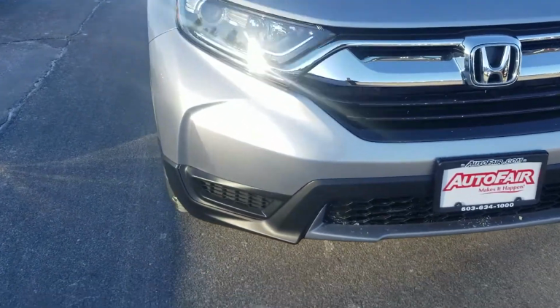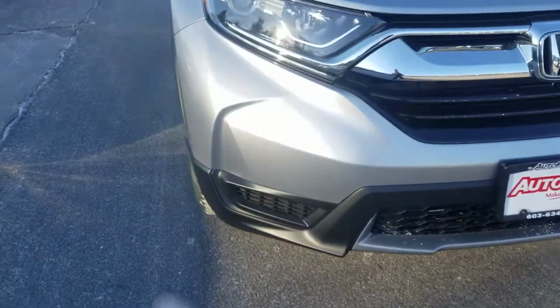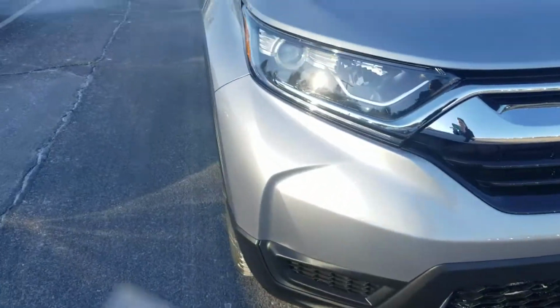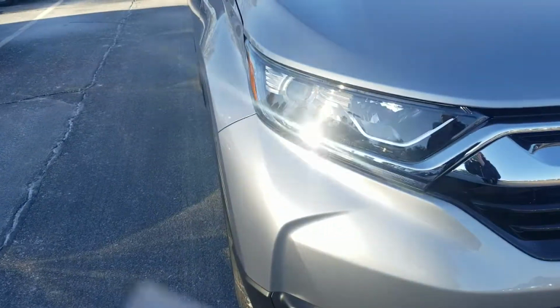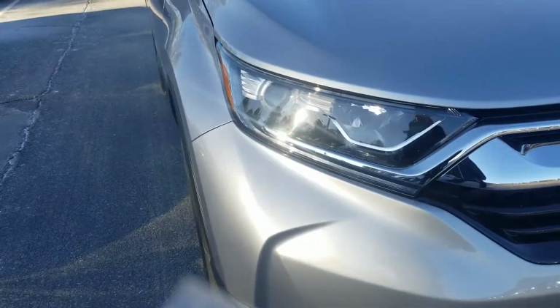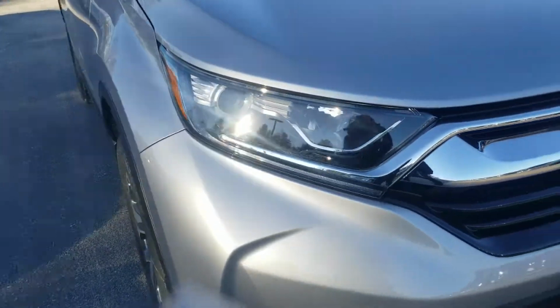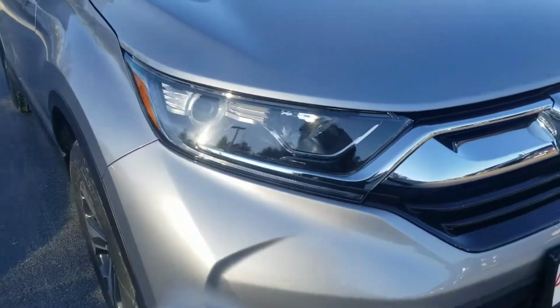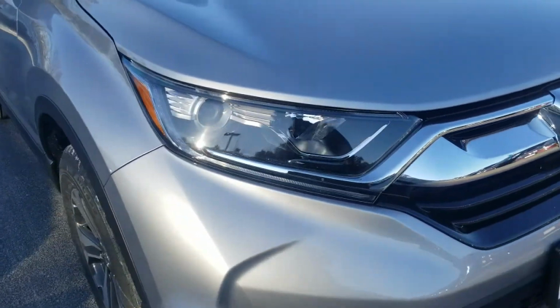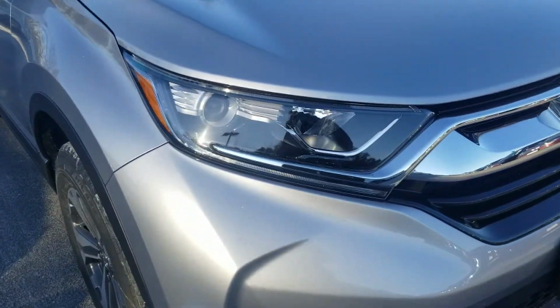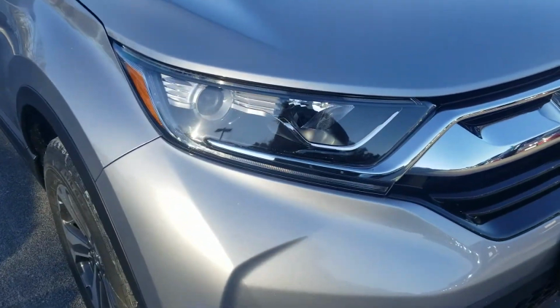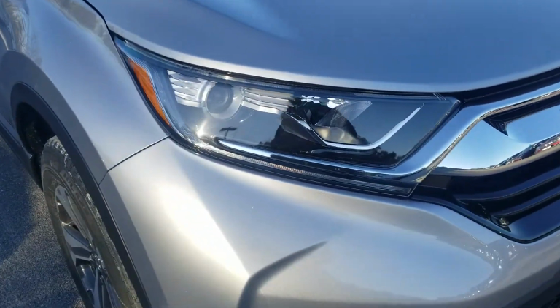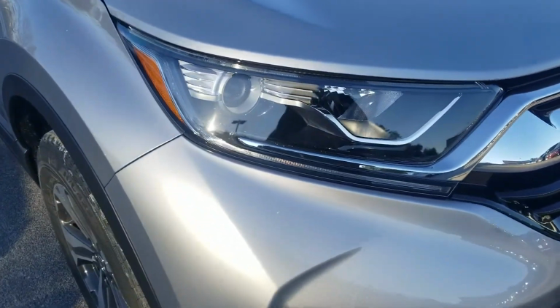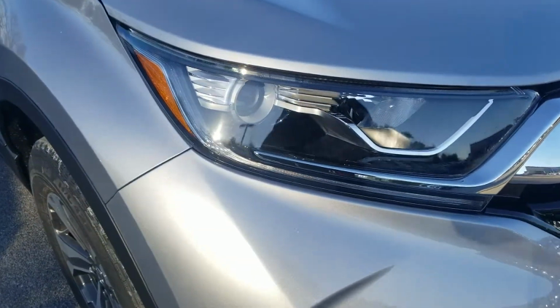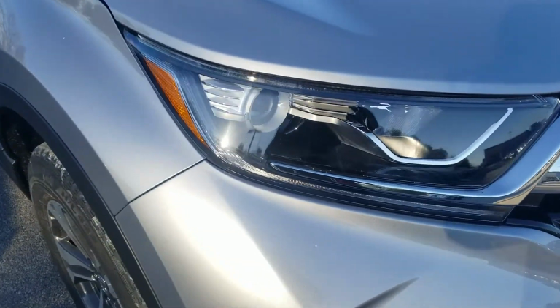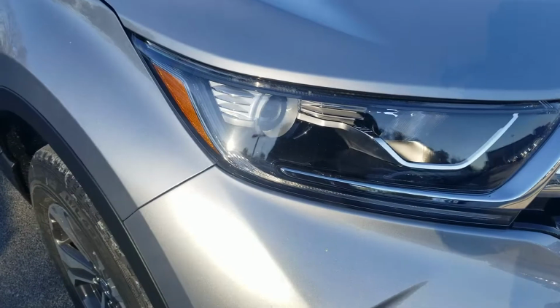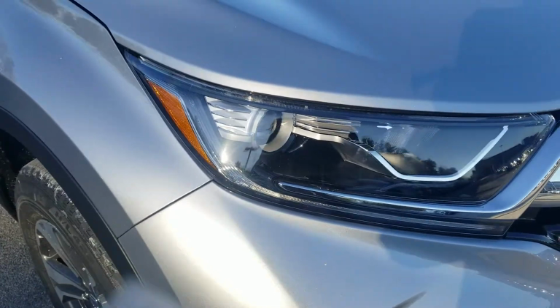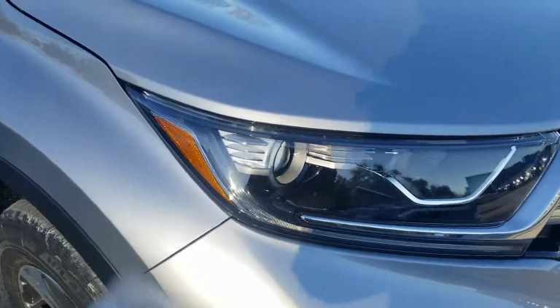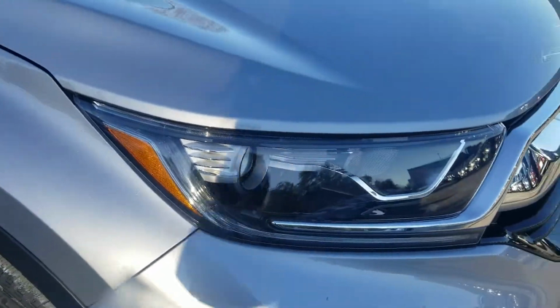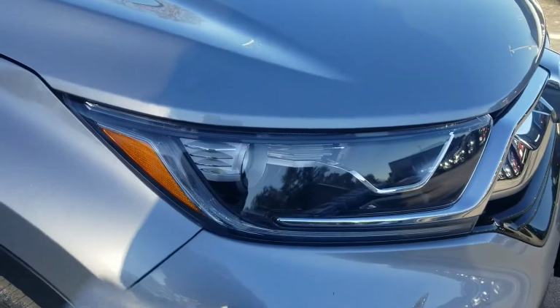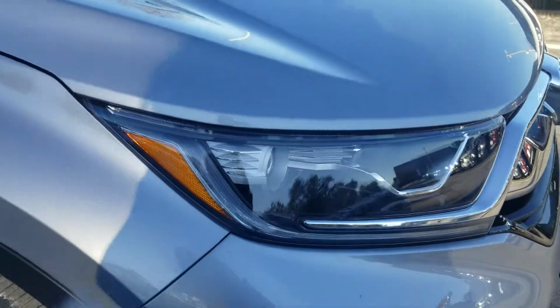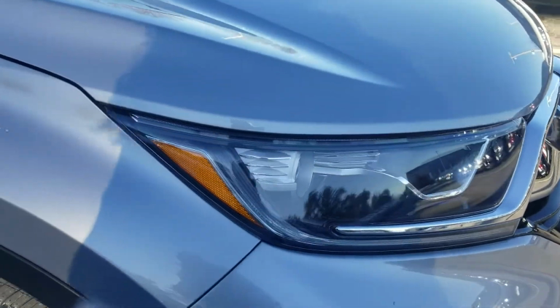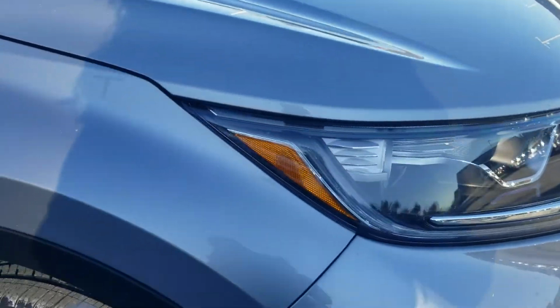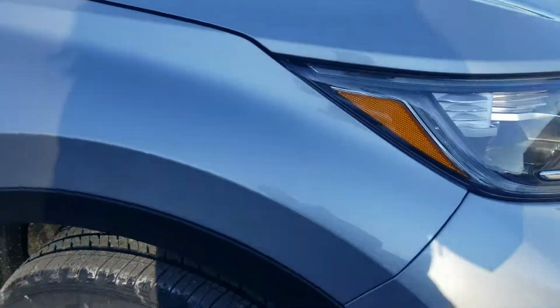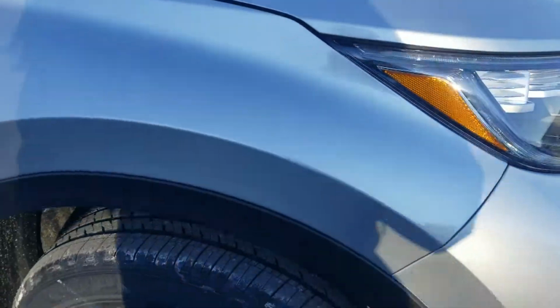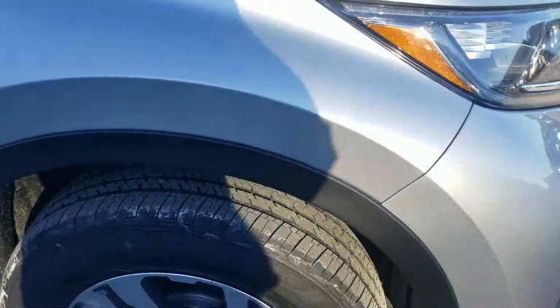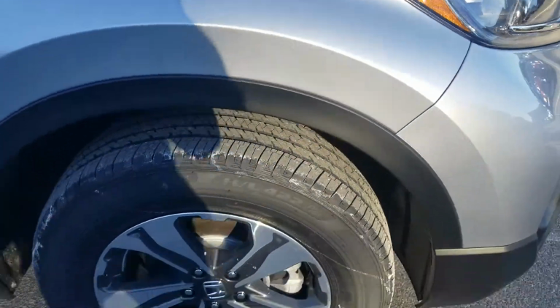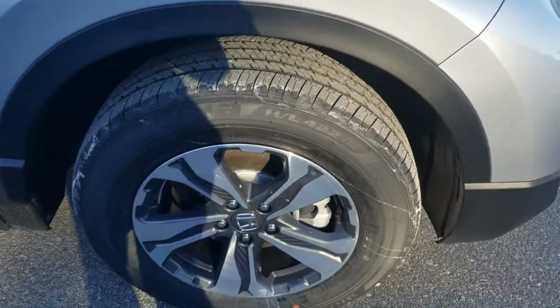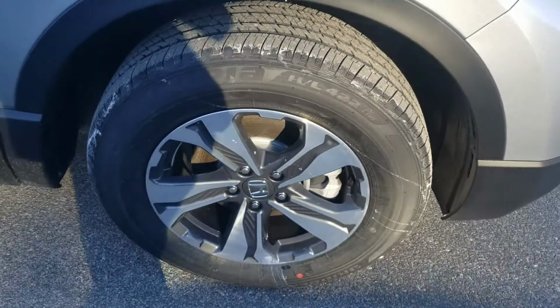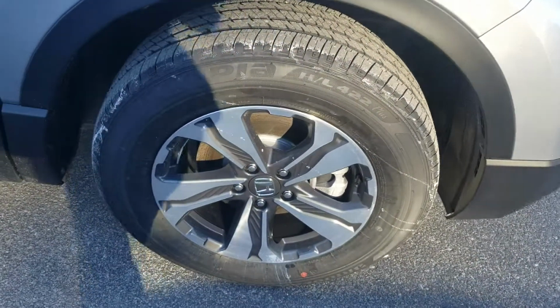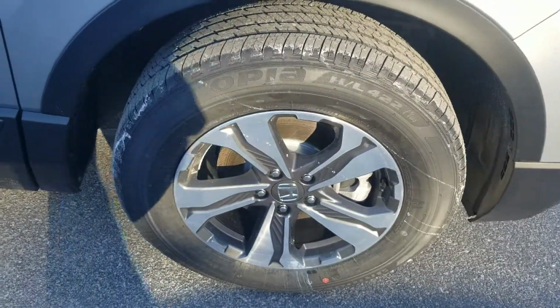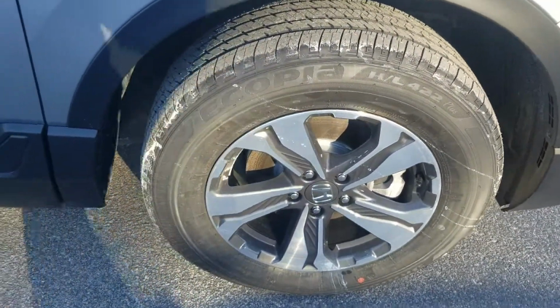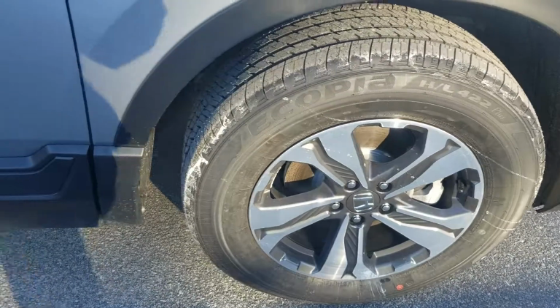It's got LED daytime running lights, projector headlights, also has orange LED turn signals, and premium alloy wheels.